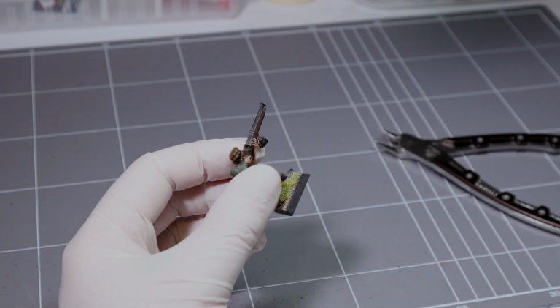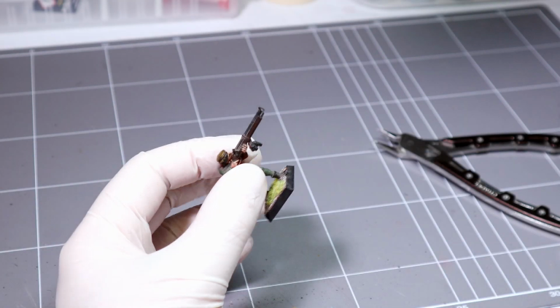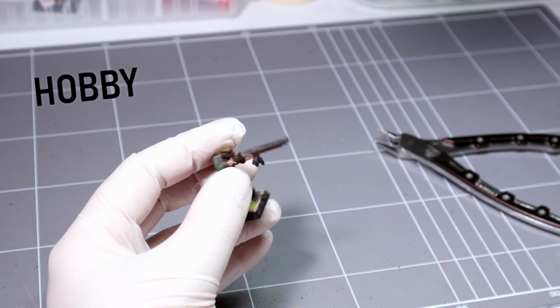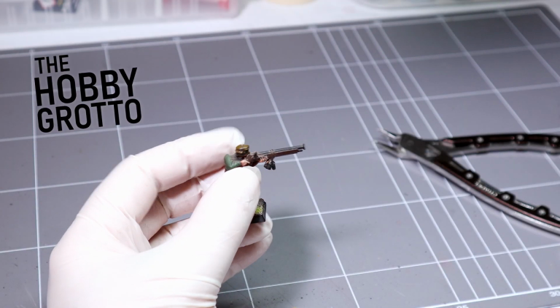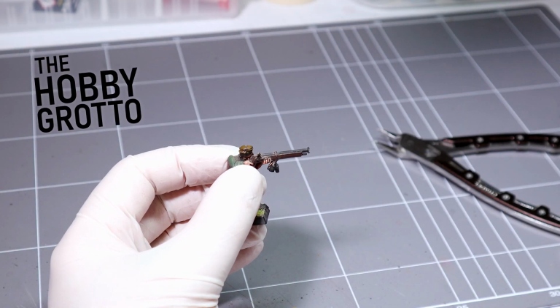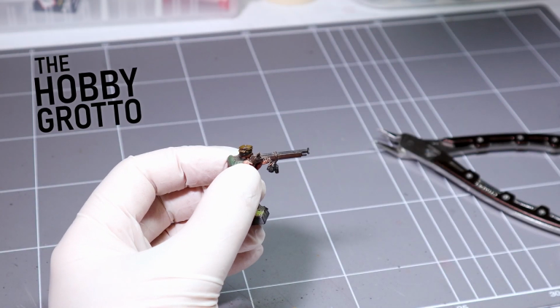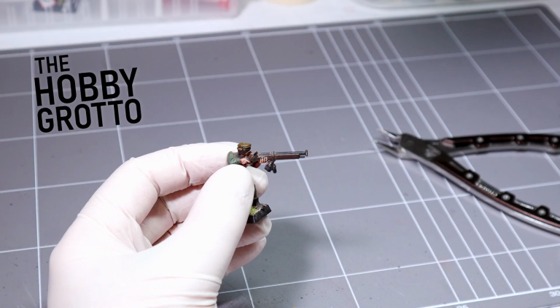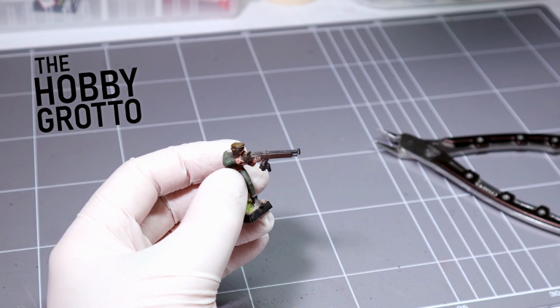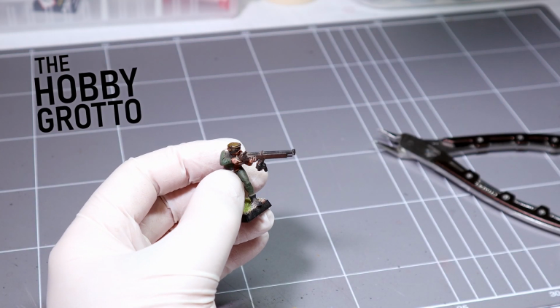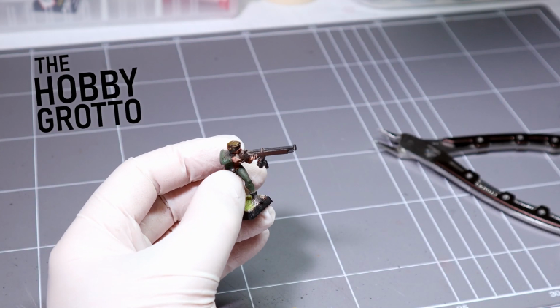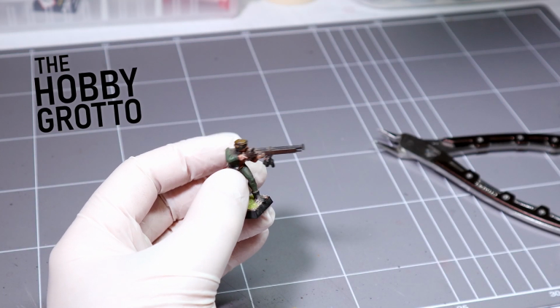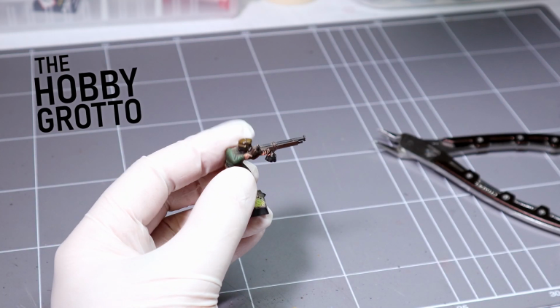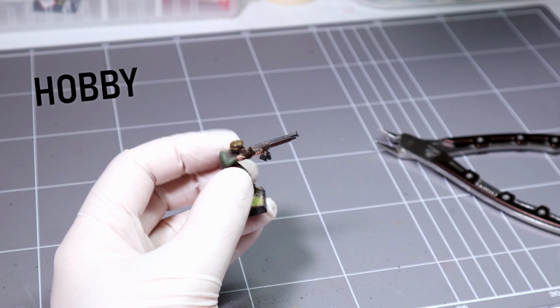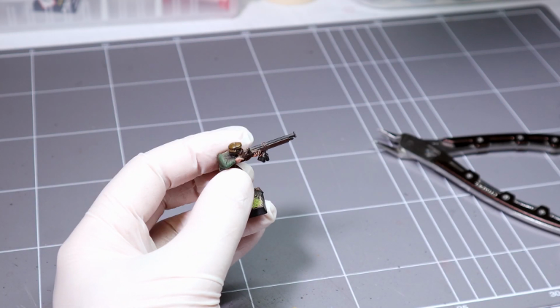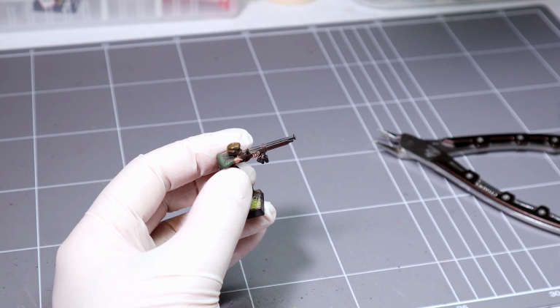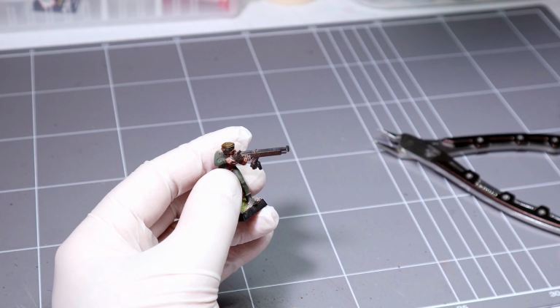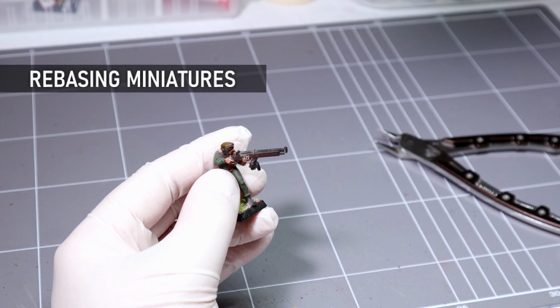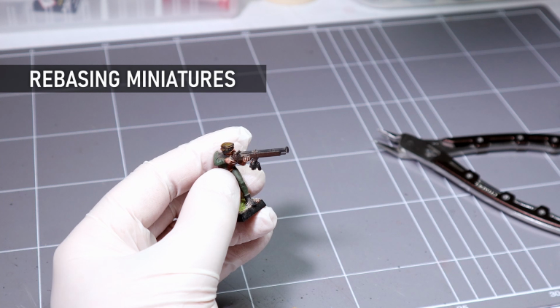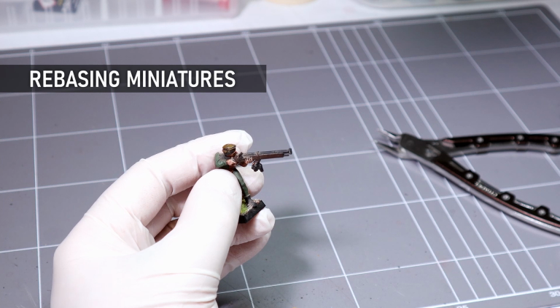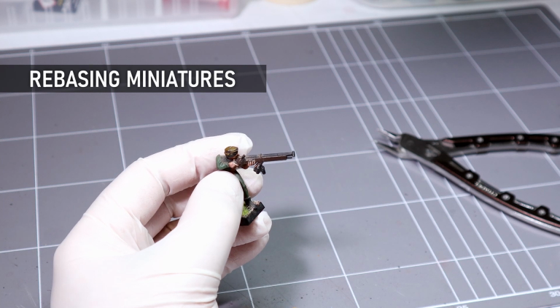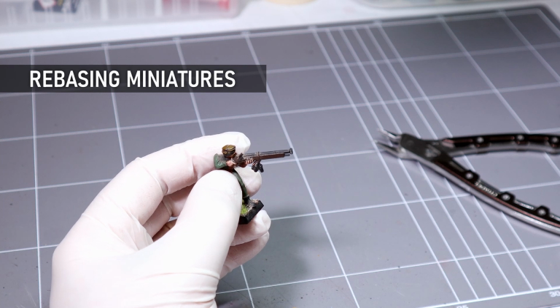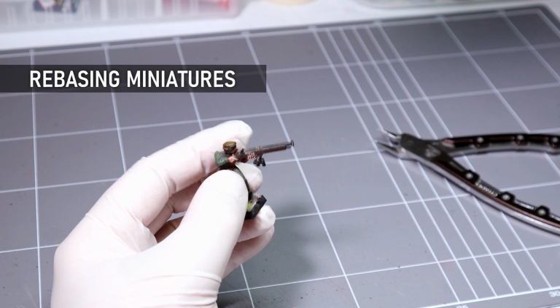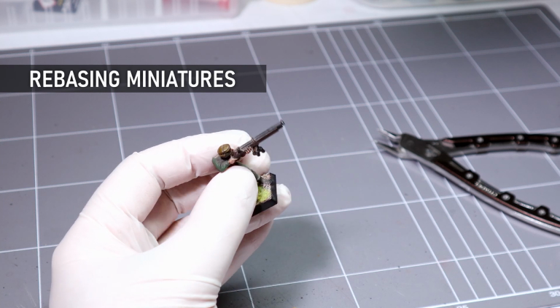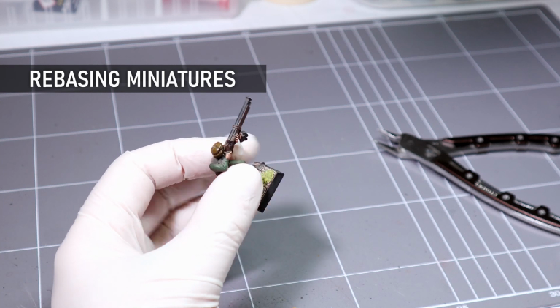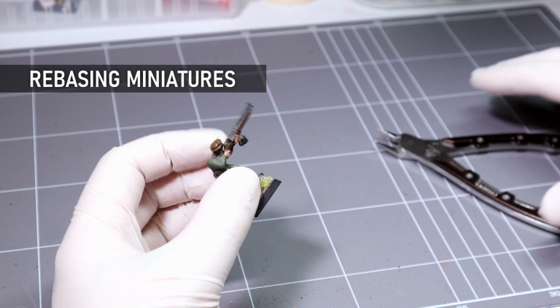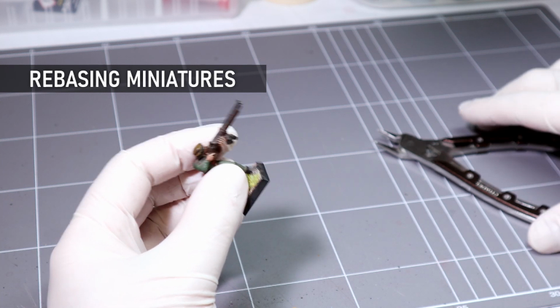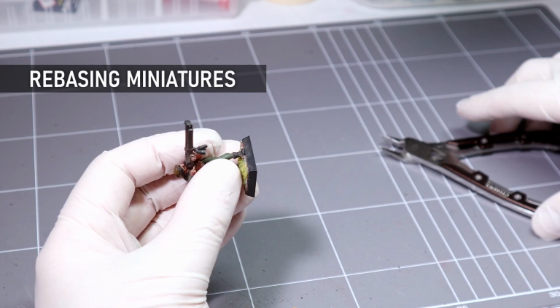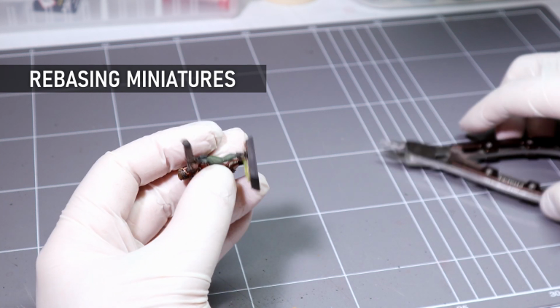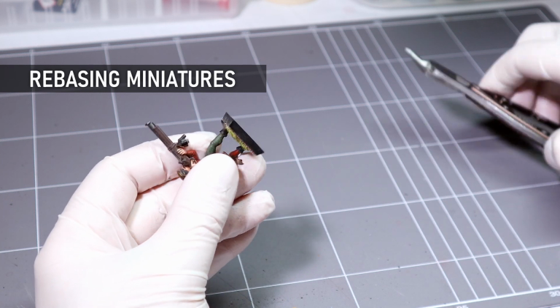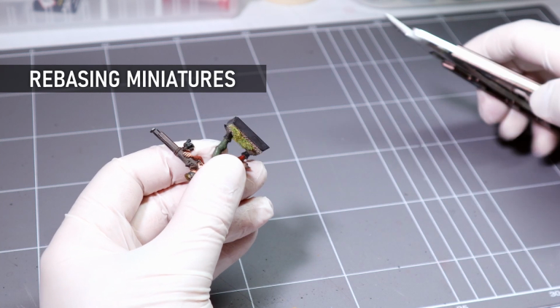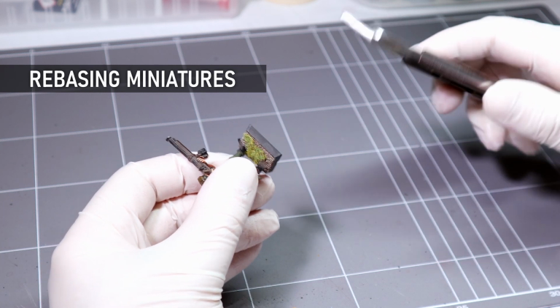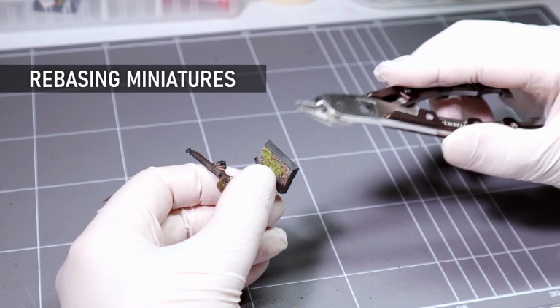Welcome to the Hobby Grotto. Sometimes it's necessary to remove the bases on miniatures and you want to make this as painless as possible, because it's not the most fun job in the world.